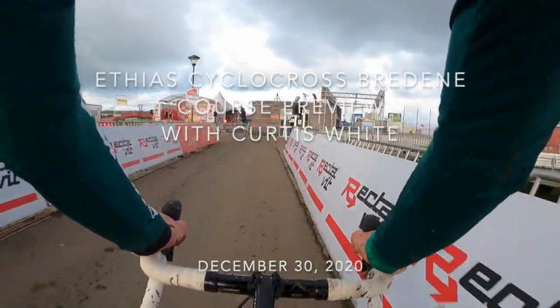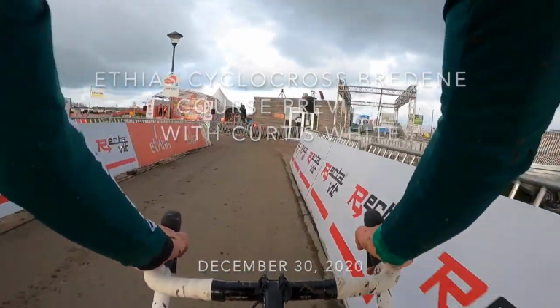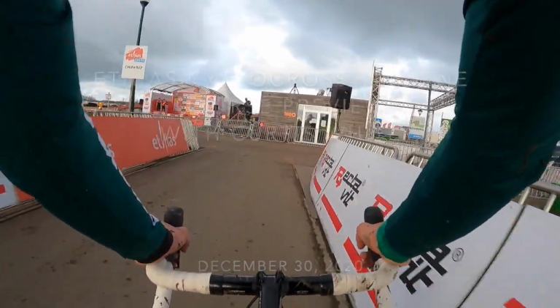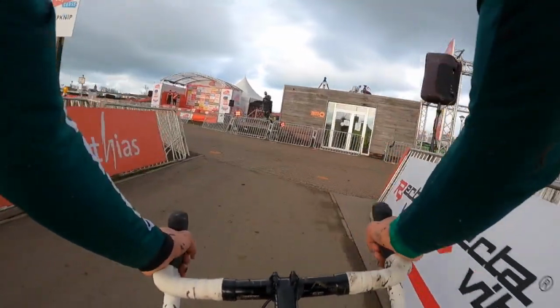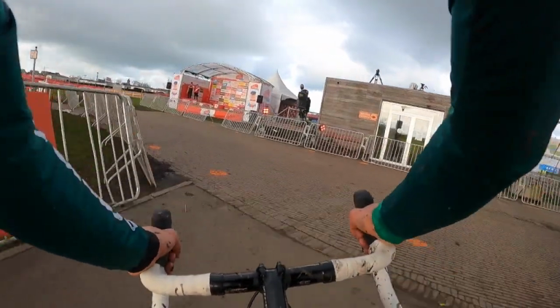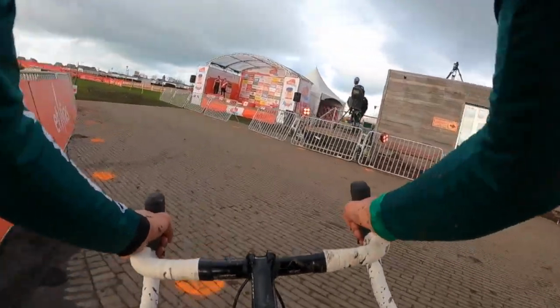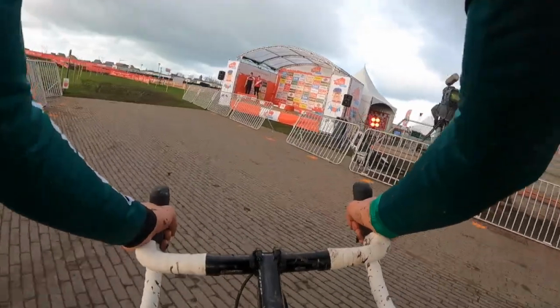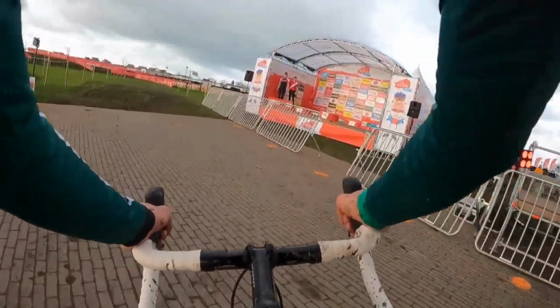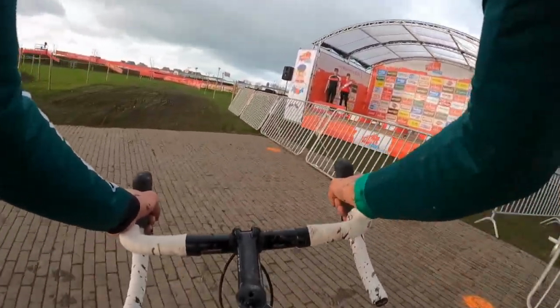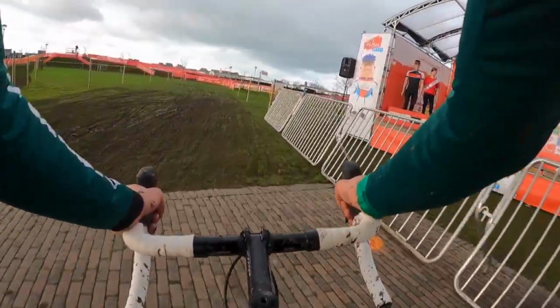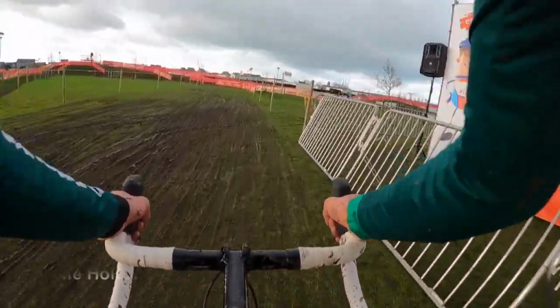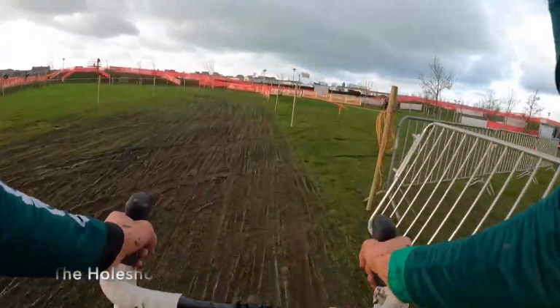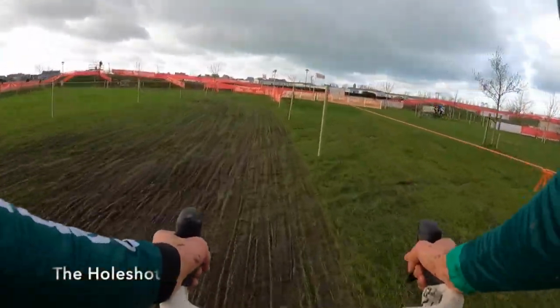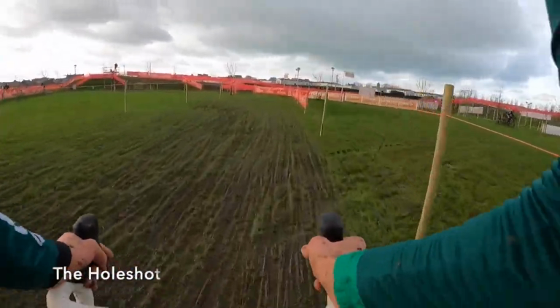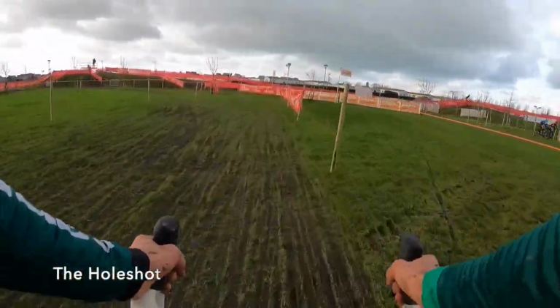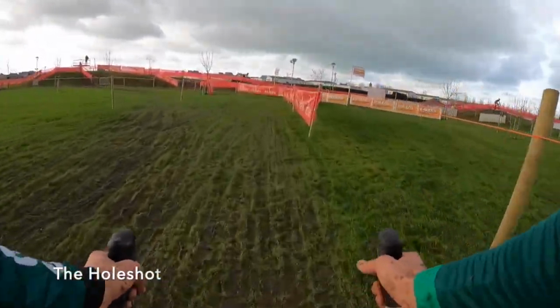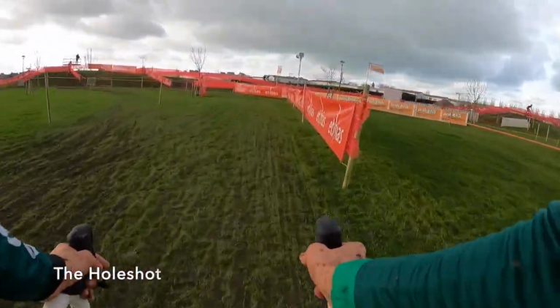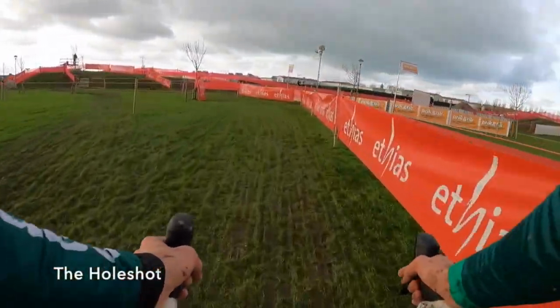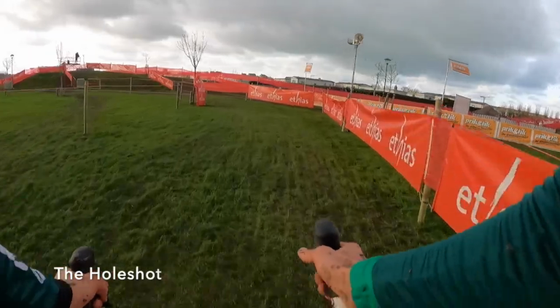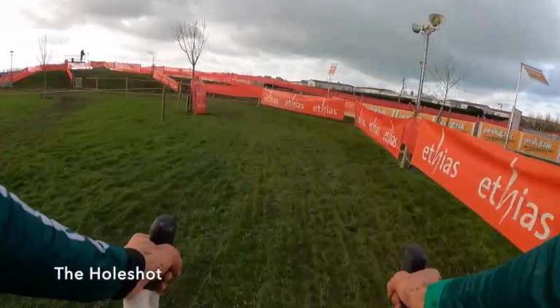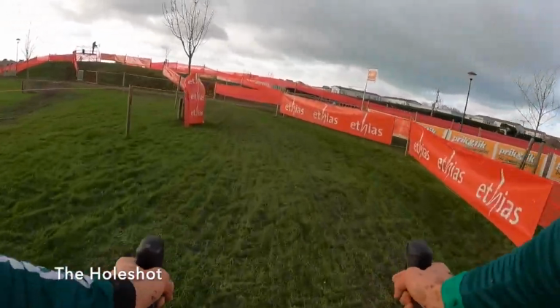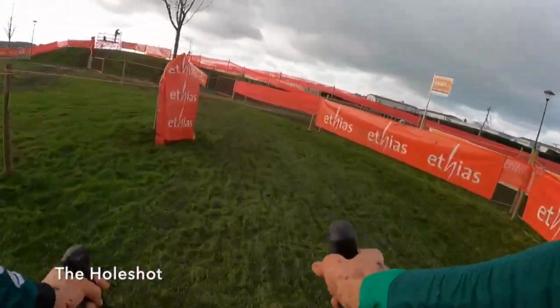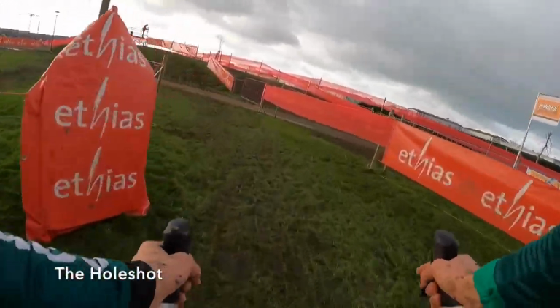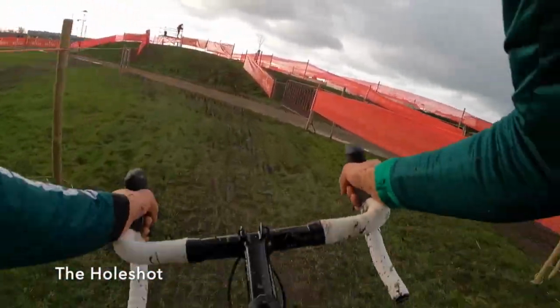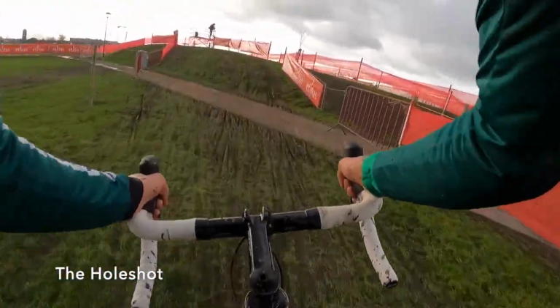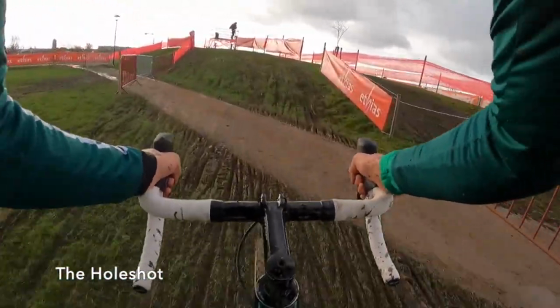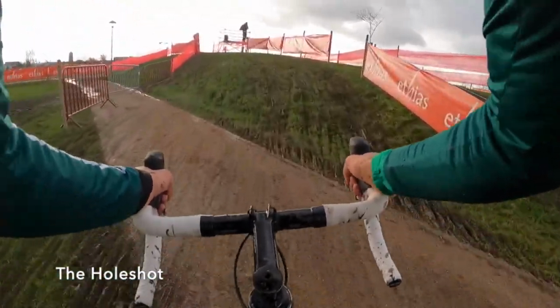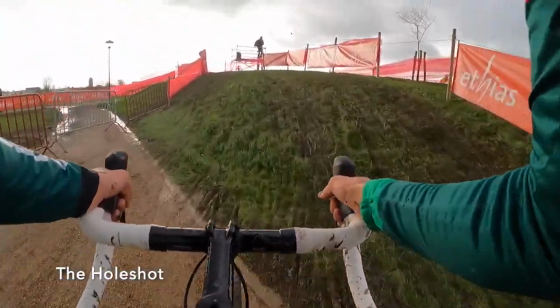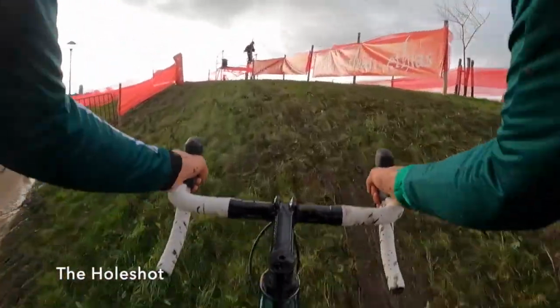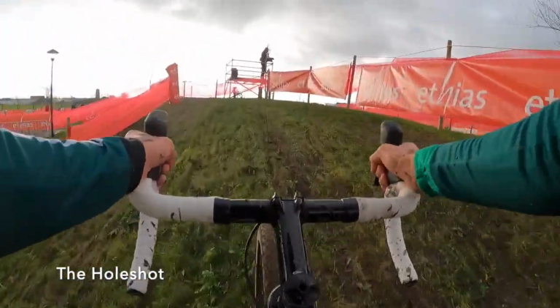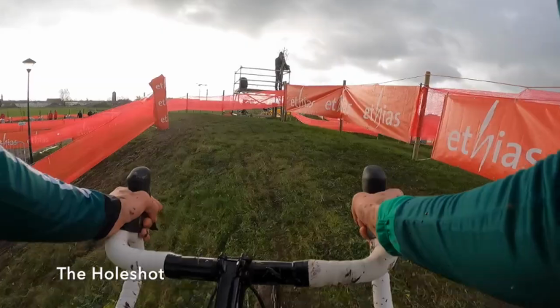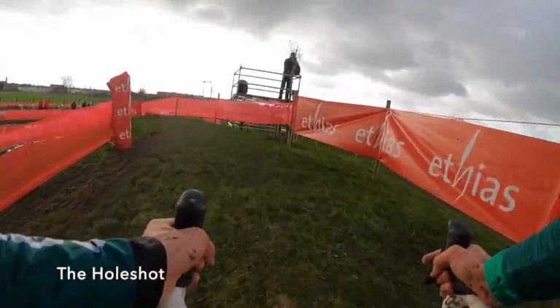The conditions today were around 40 degrees Fahrenheit or 4-5 centigrade, with a good mix of heavier mud and hard-packed, slick and fast sections. This course is normally tight and fast, but the heavier mud added an interesting element to it.